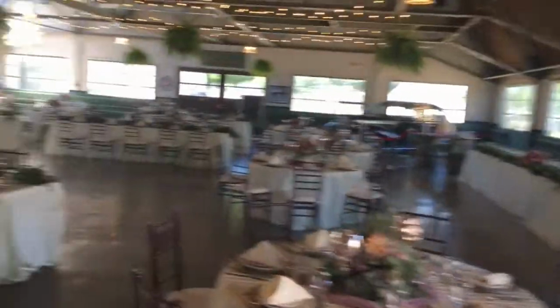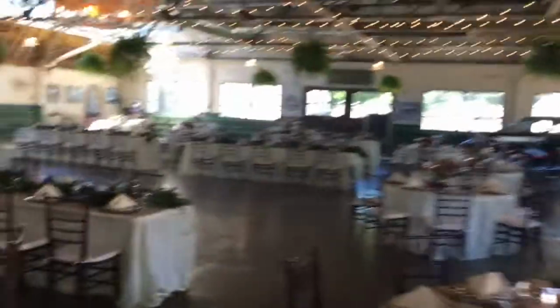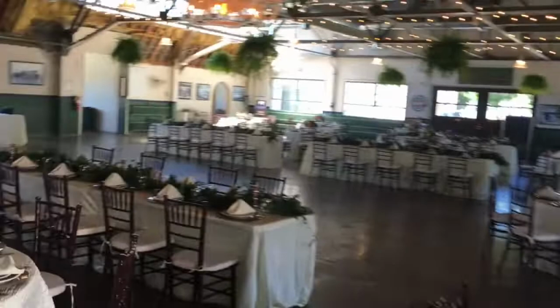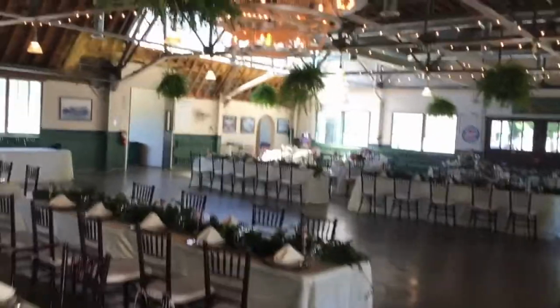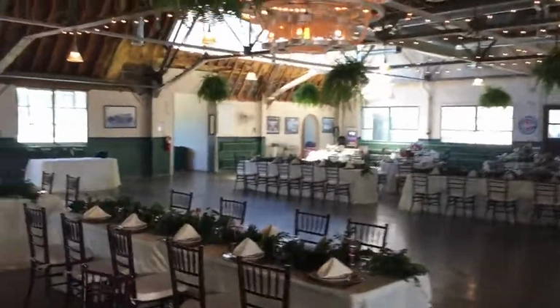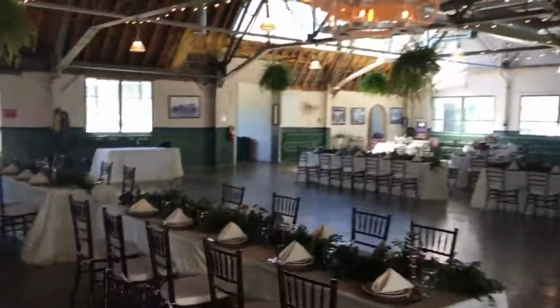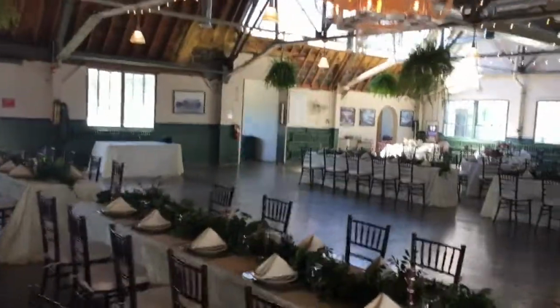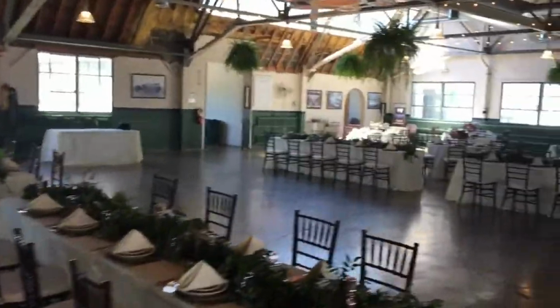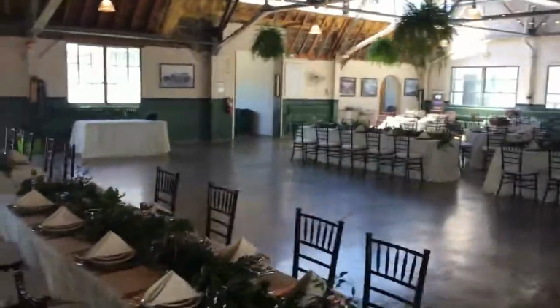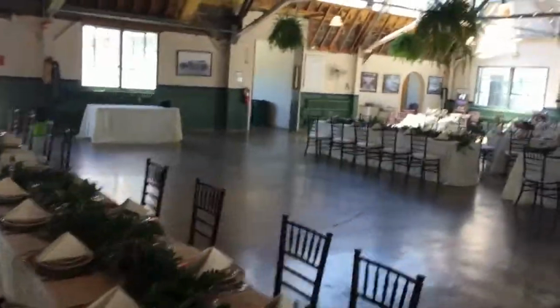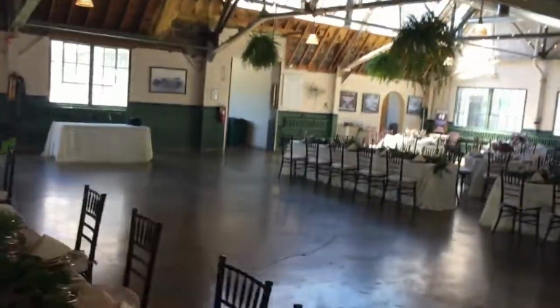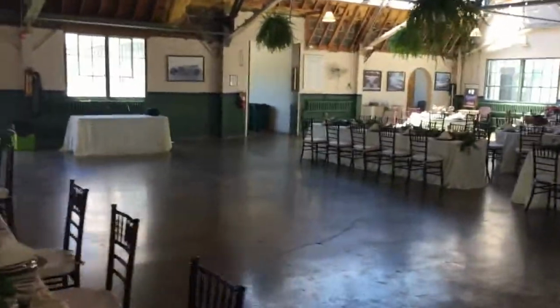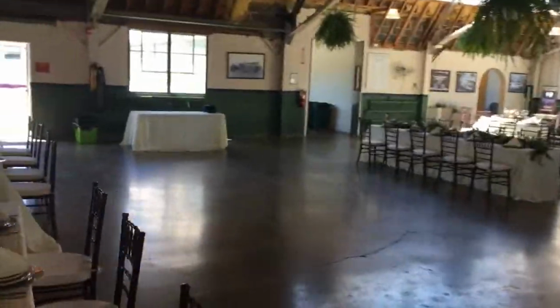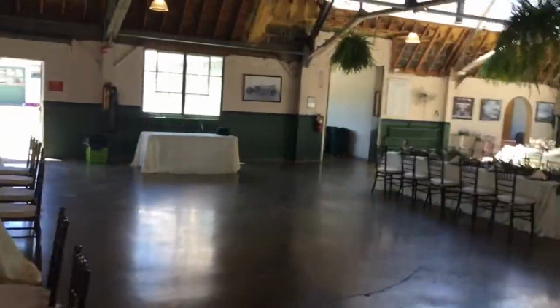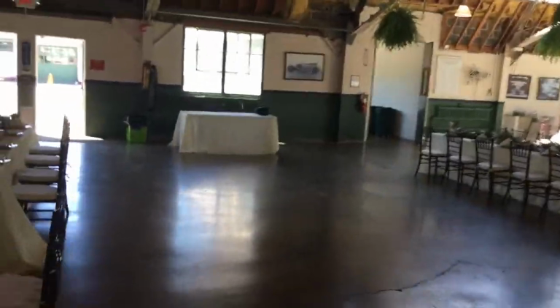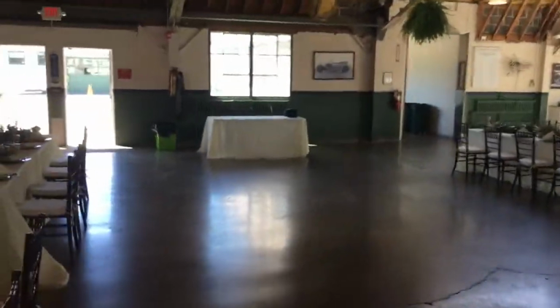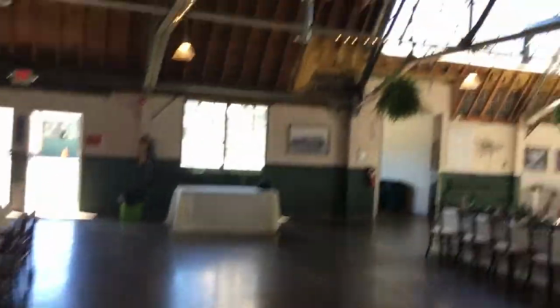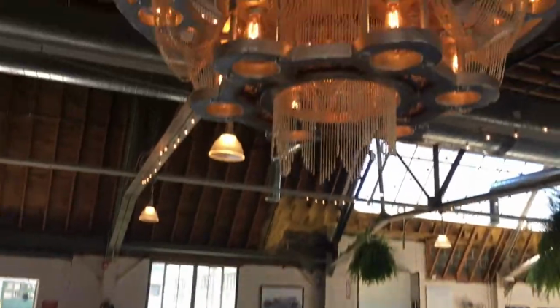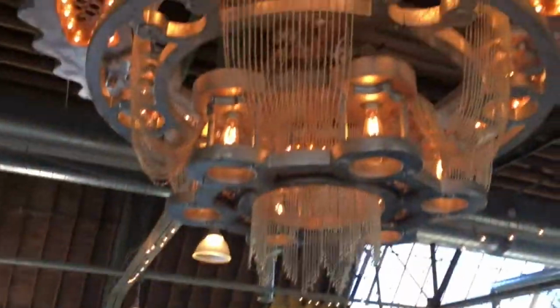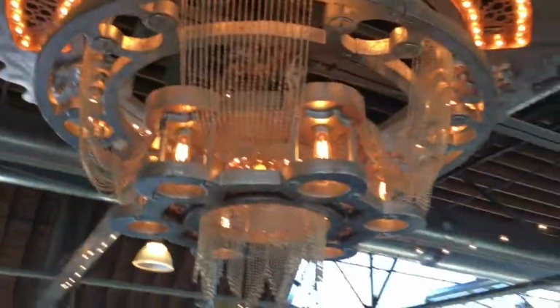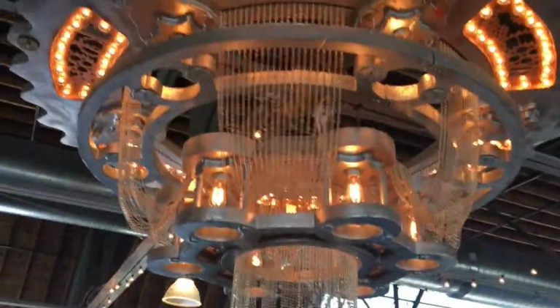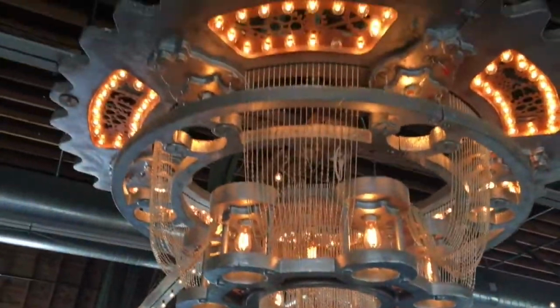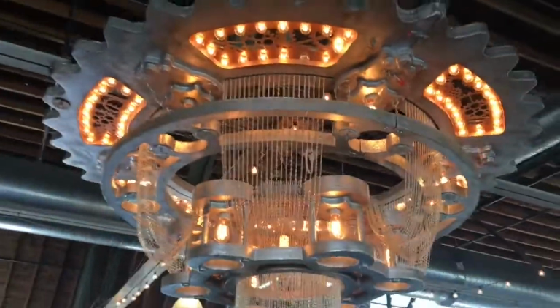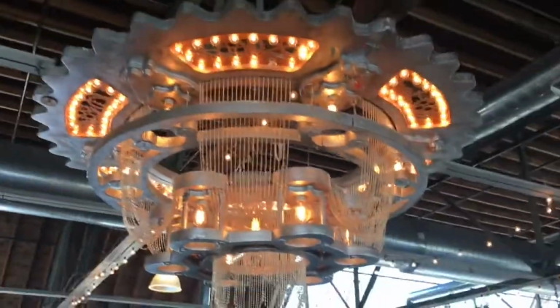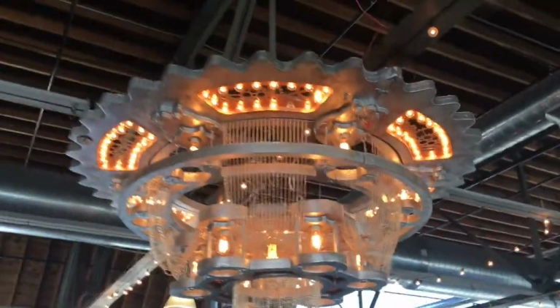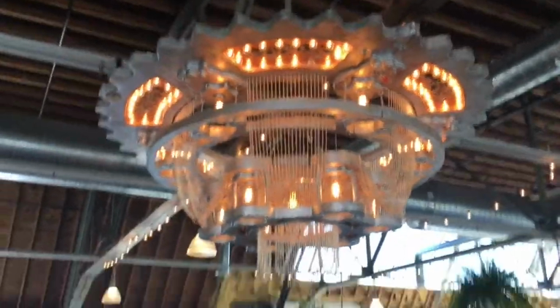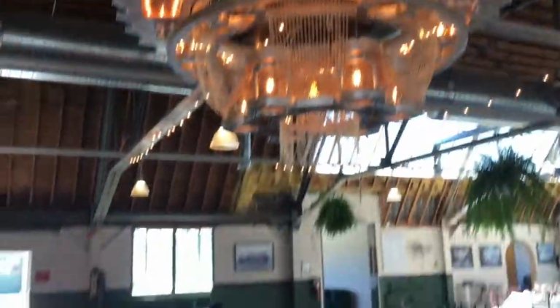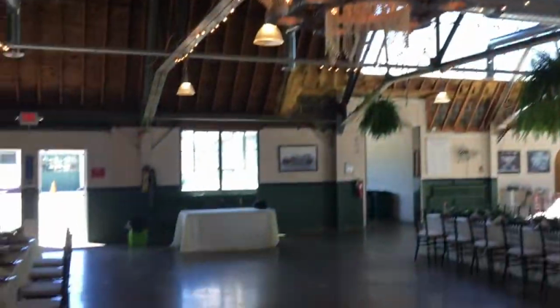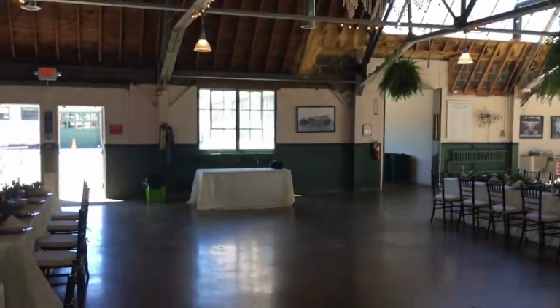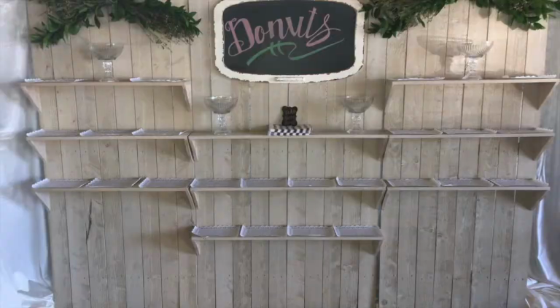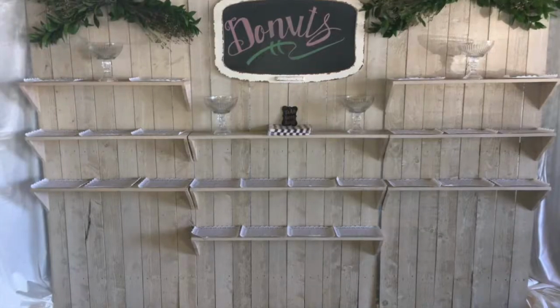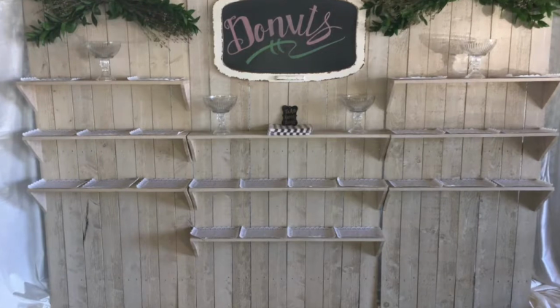I want to take you back and show you something I thought was really cool — this old chandelier. It's got automotive written all over it. It's like a big old gear, or a flywheel or something like that. I'm not a mechanic.